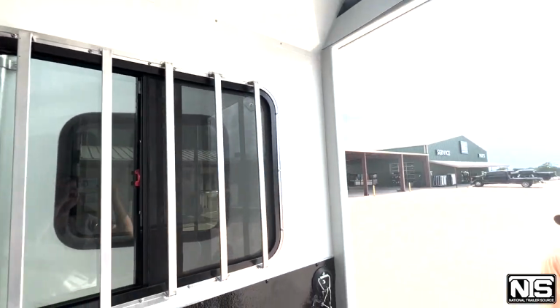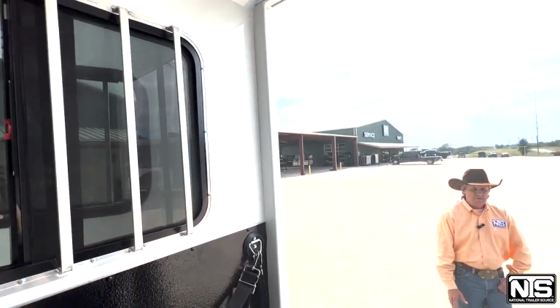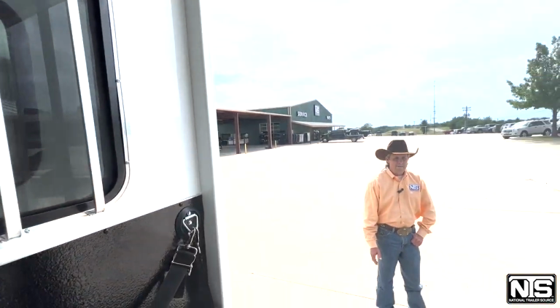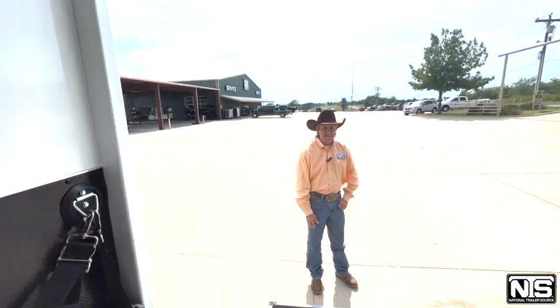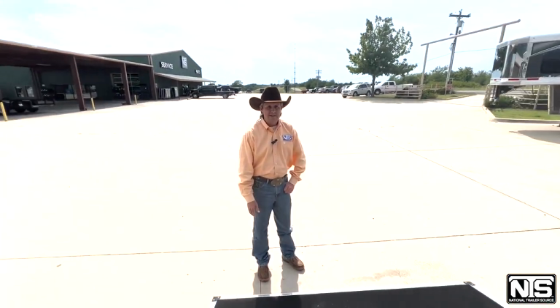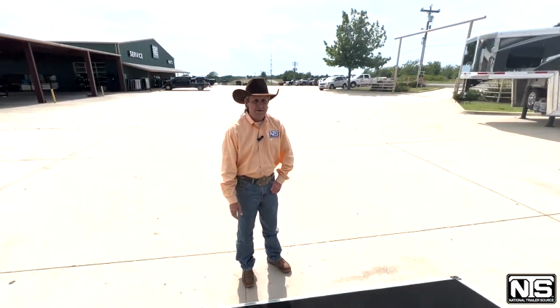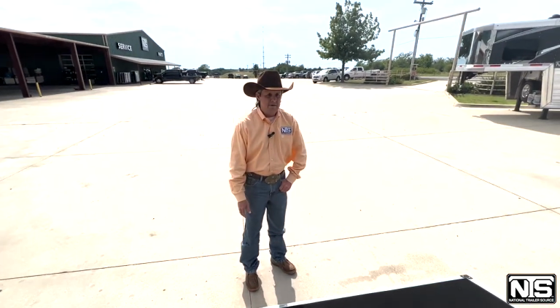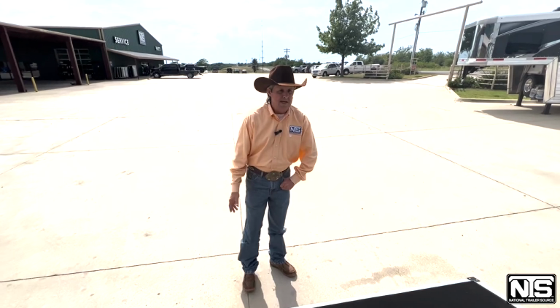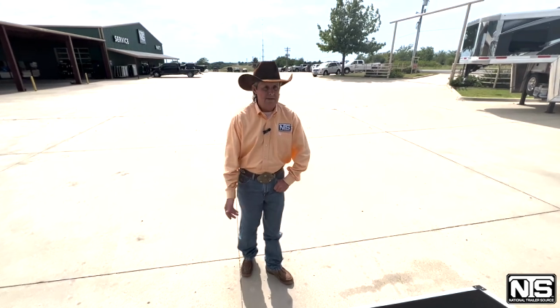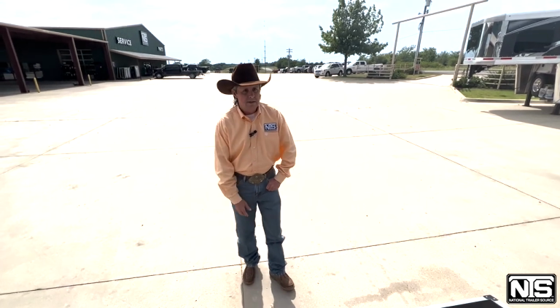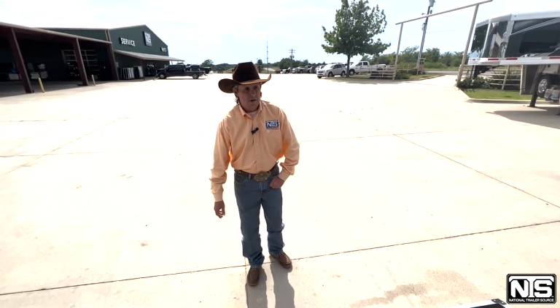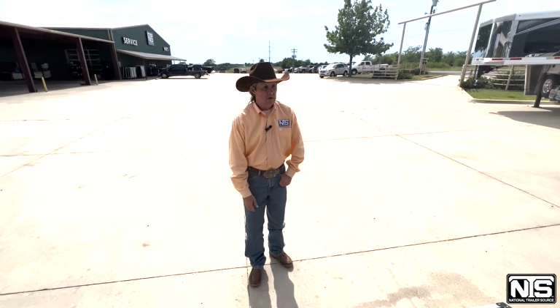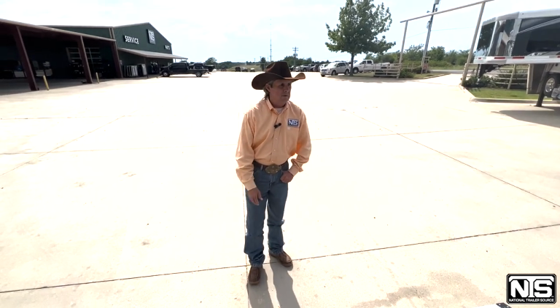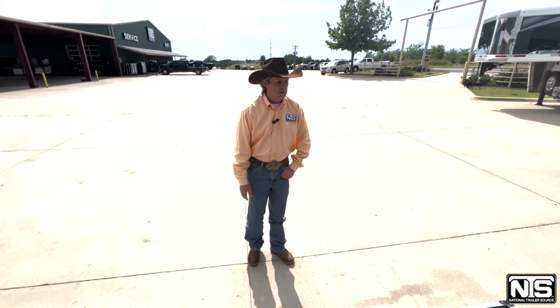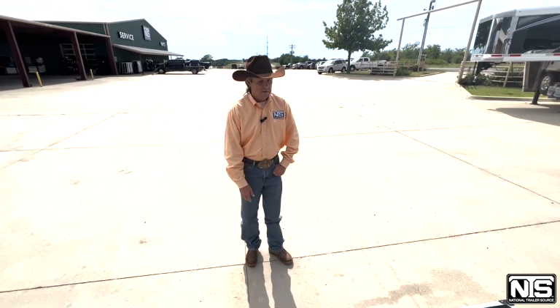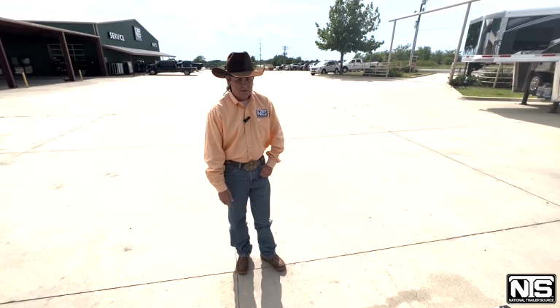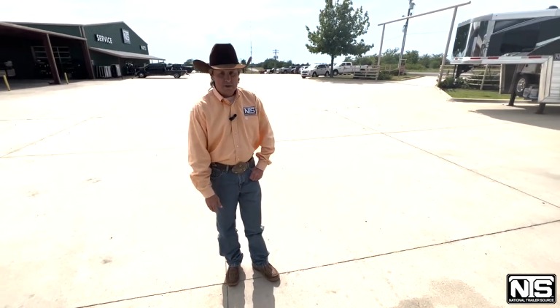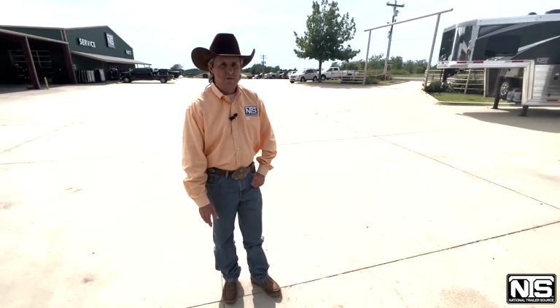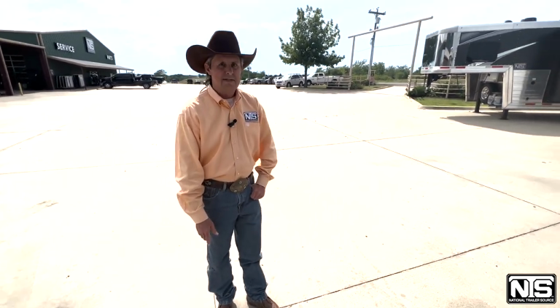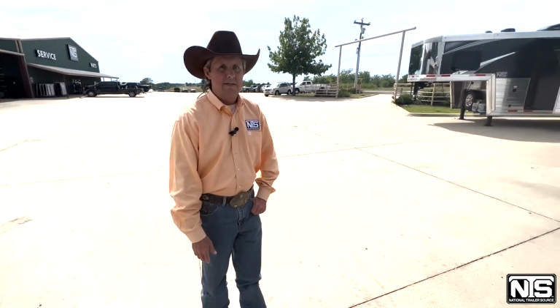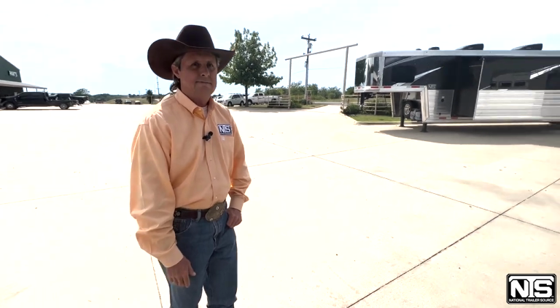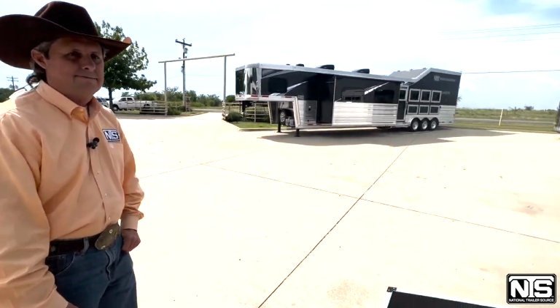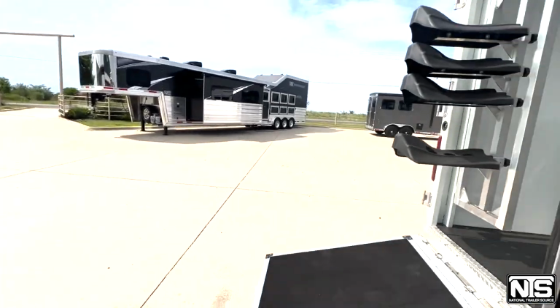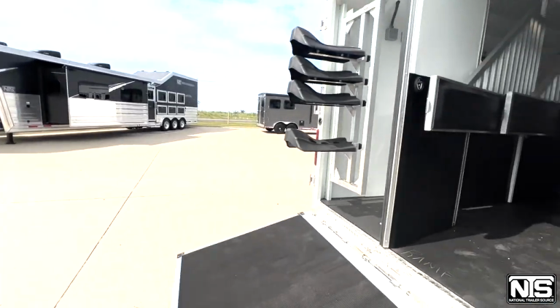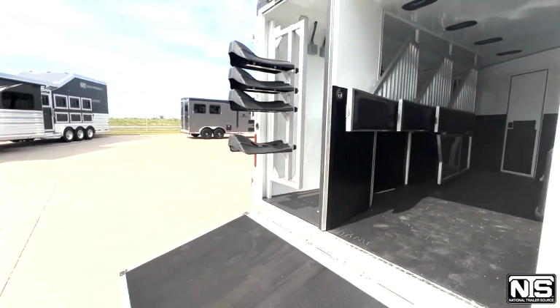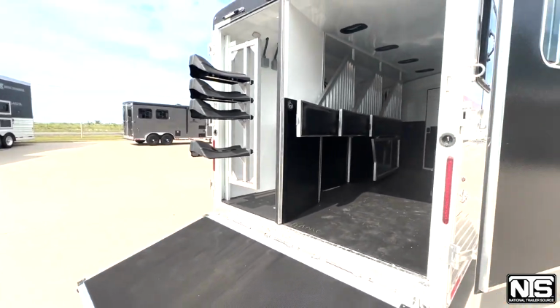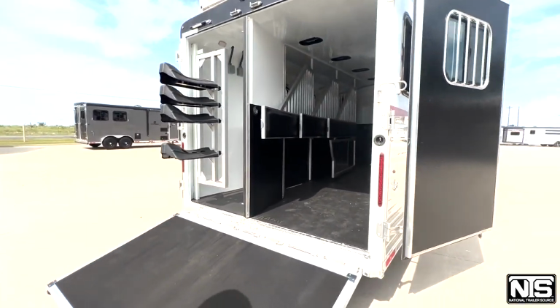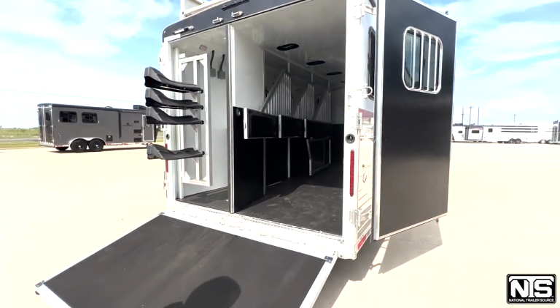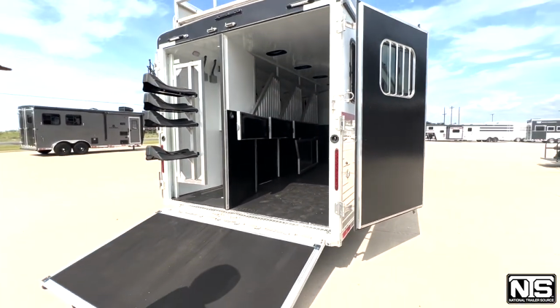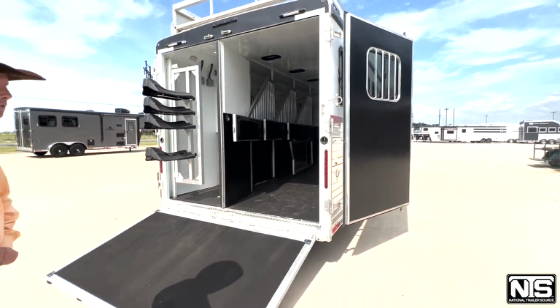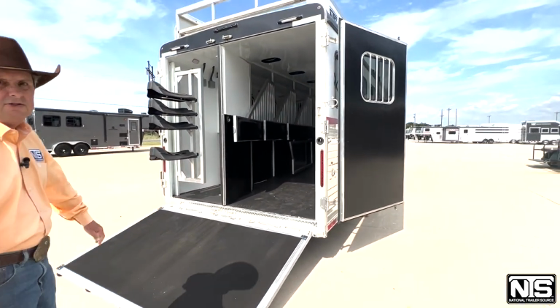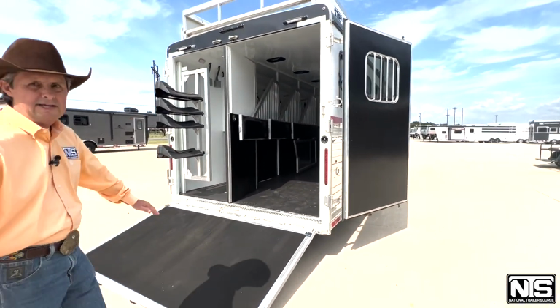Nice little ramp. This is a nice little rig to run around — play days, close rodeos. You can still run around town in it. Better get that shot and then we'll take you to the inside.